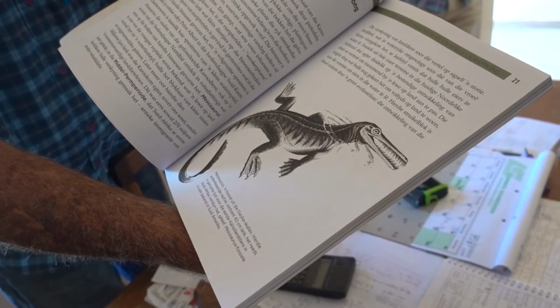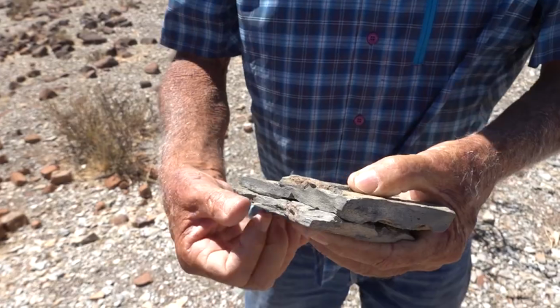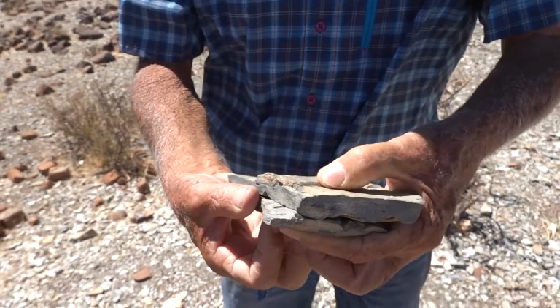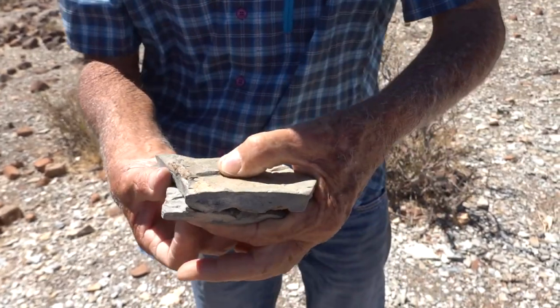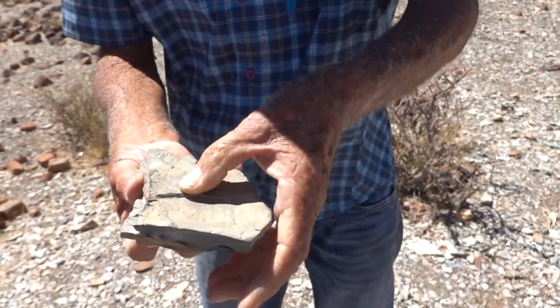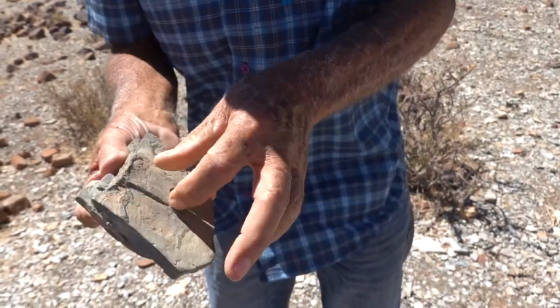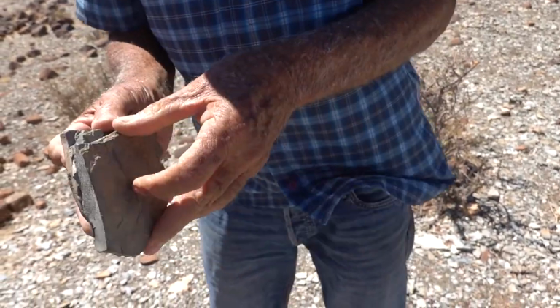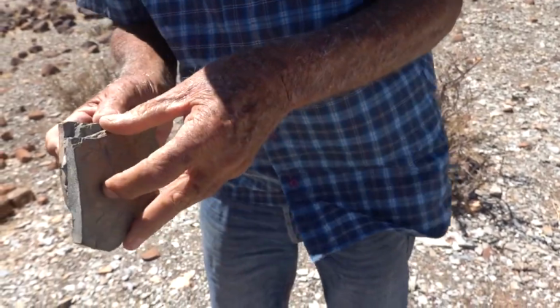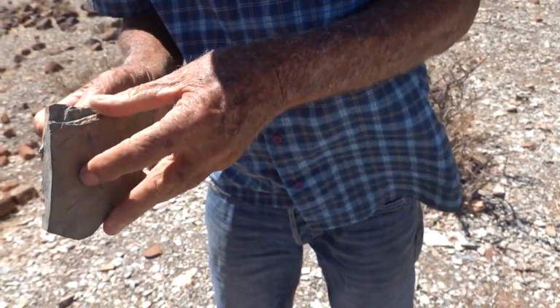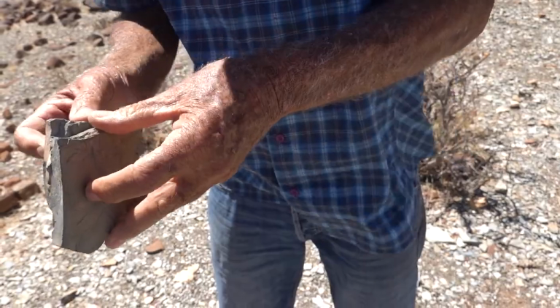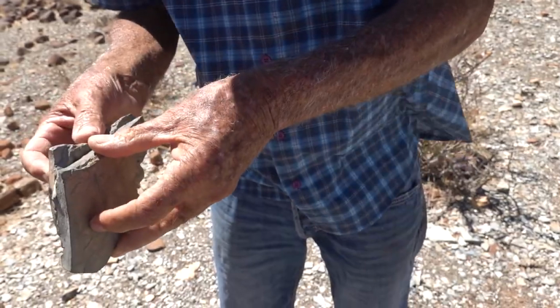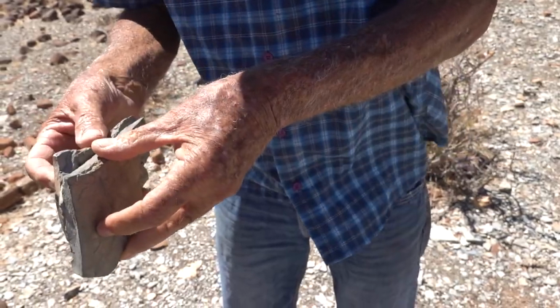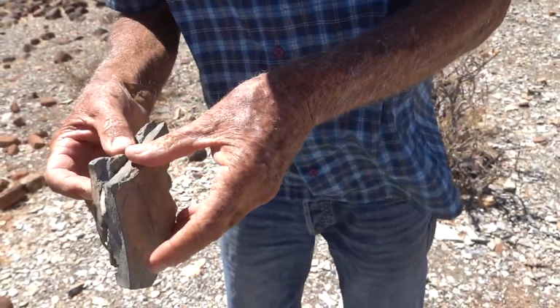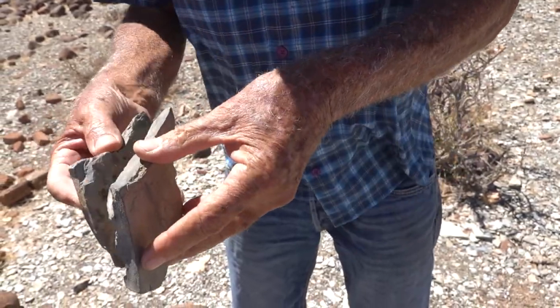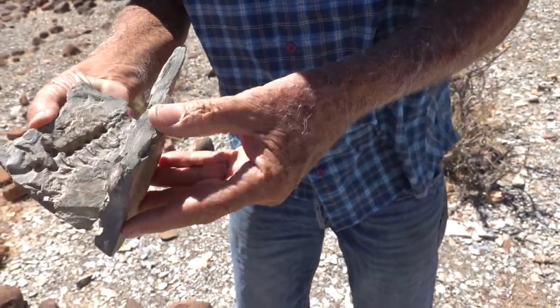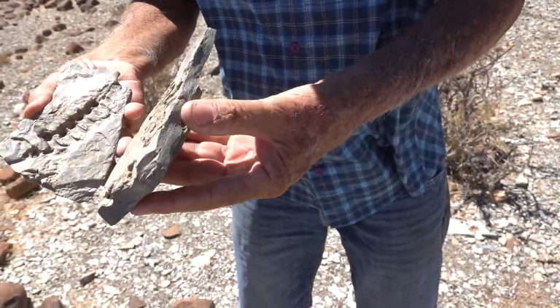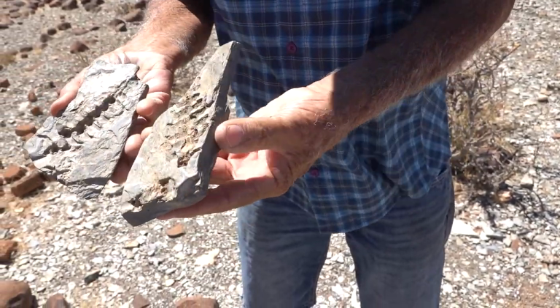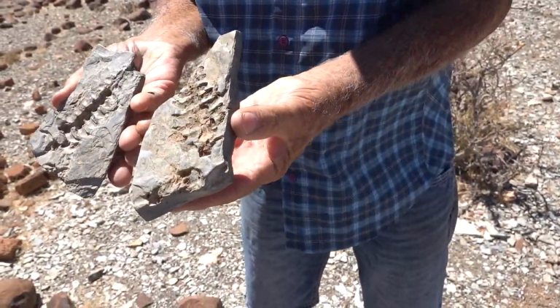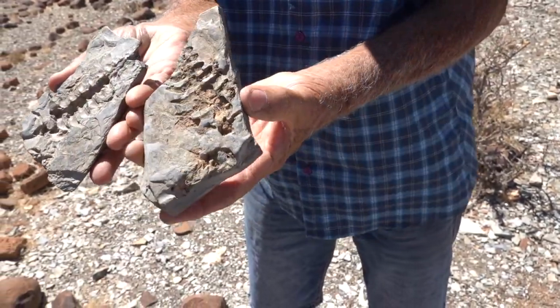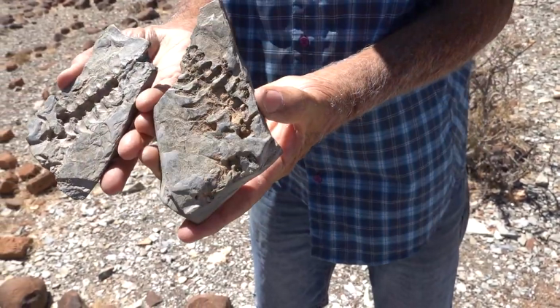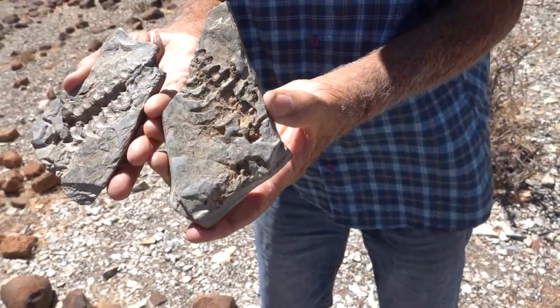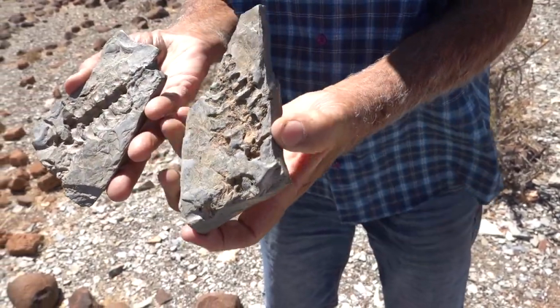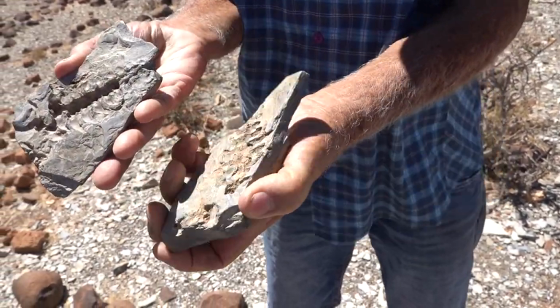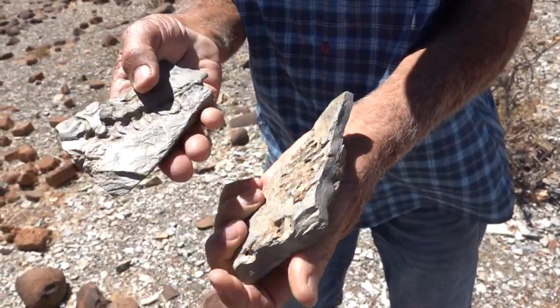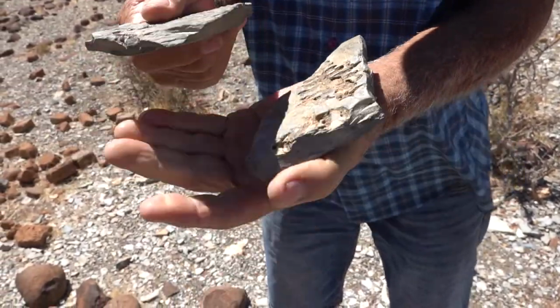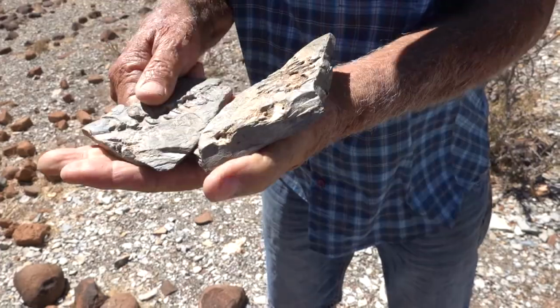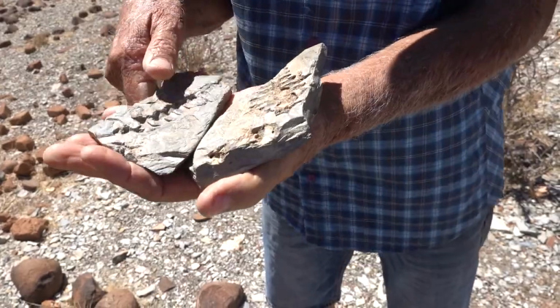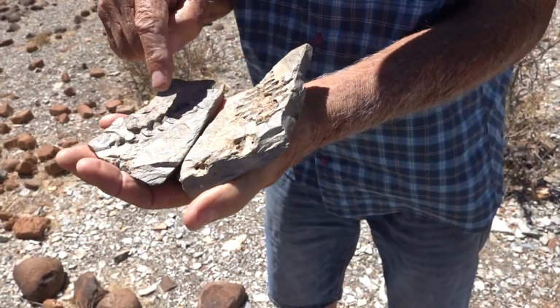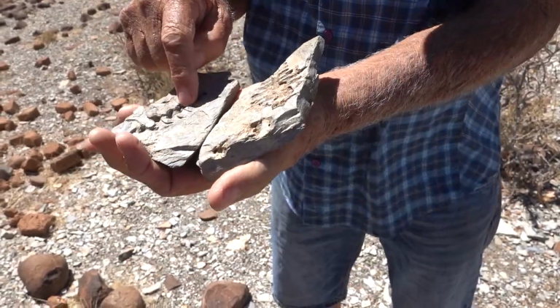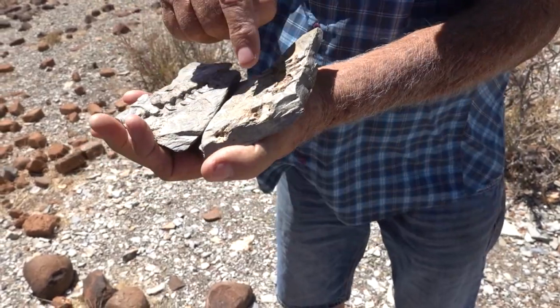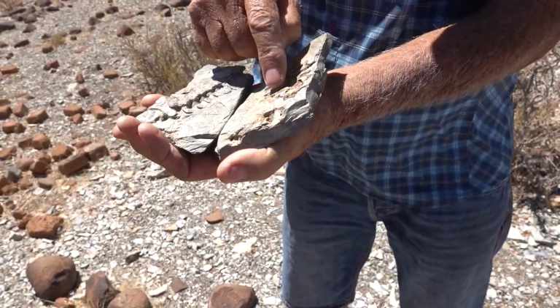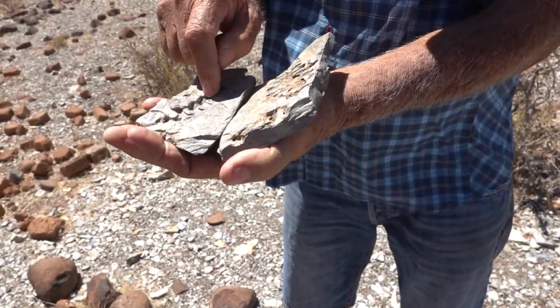When I open it, we can see there is the fossil inside. This is the upper part of the tail.